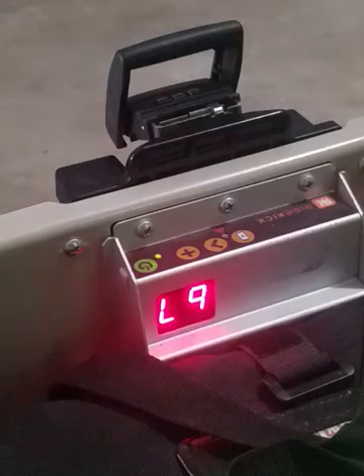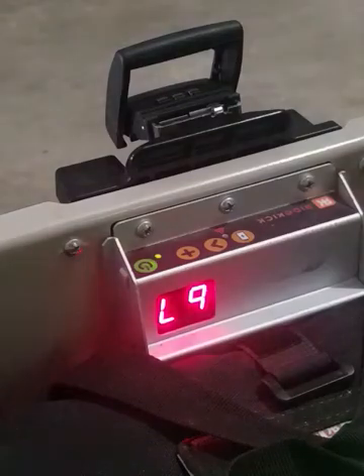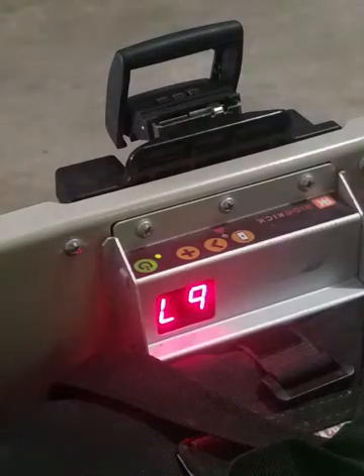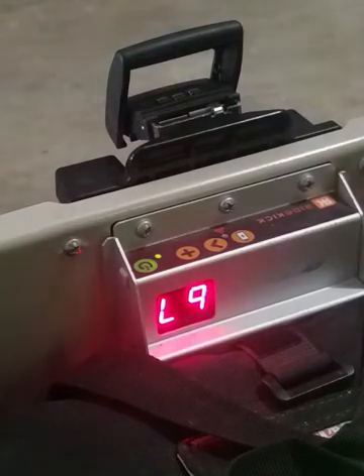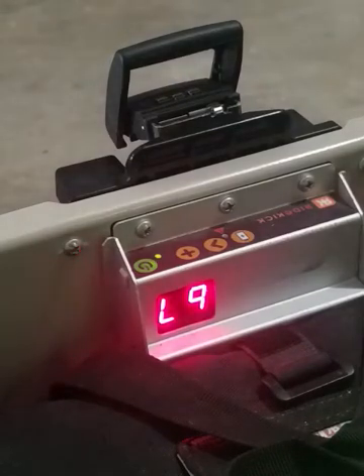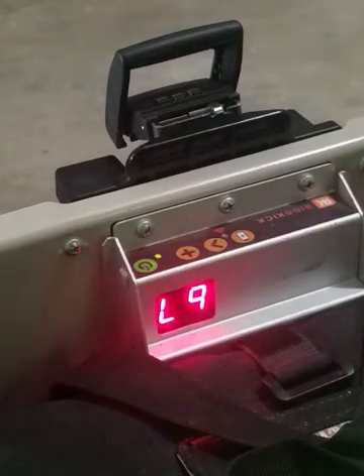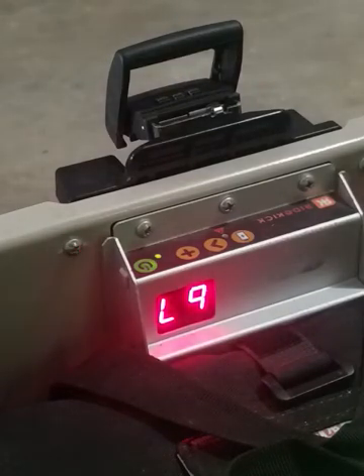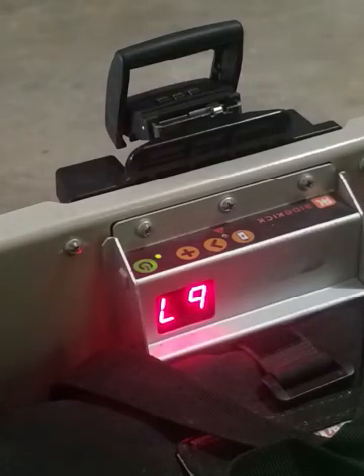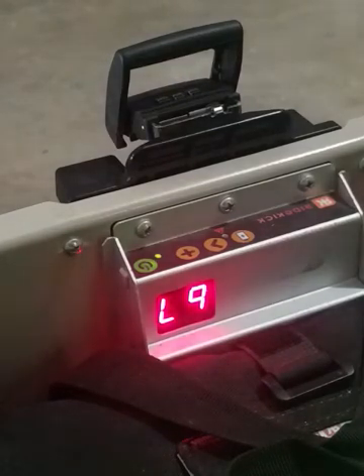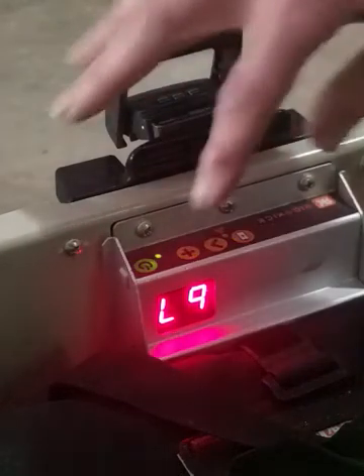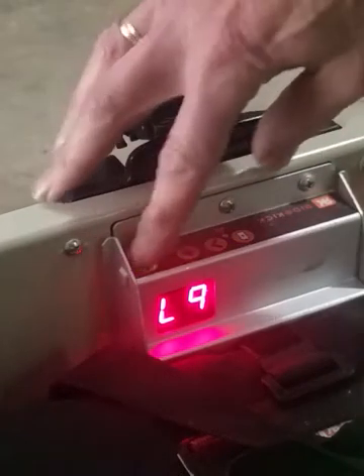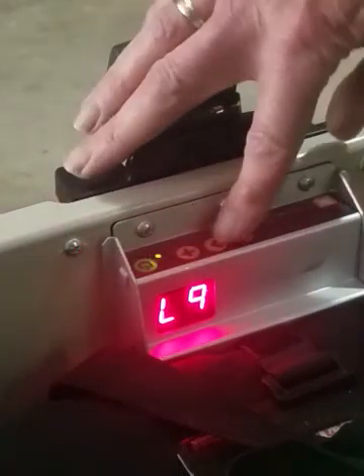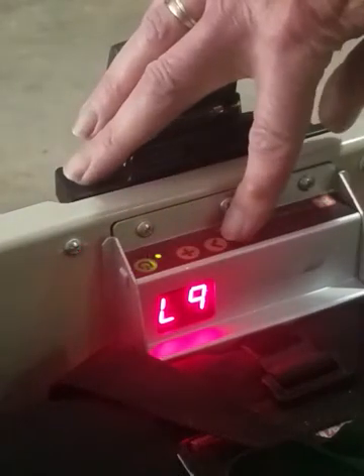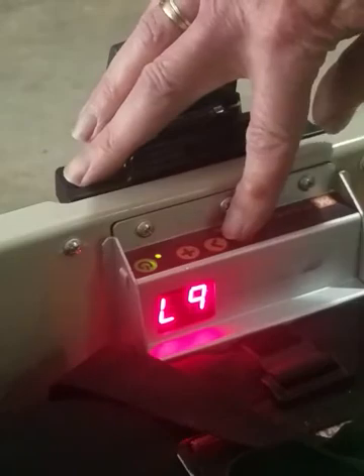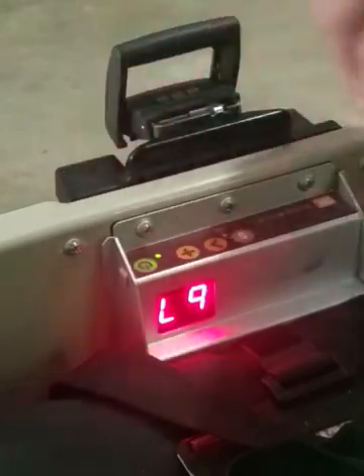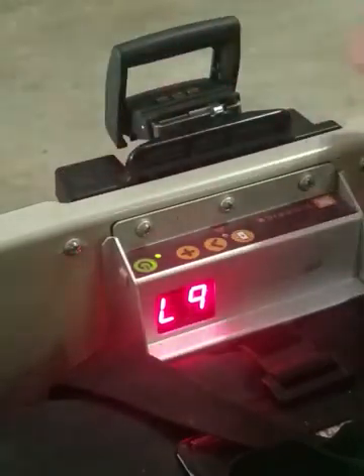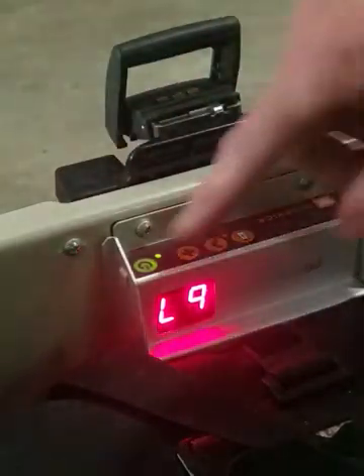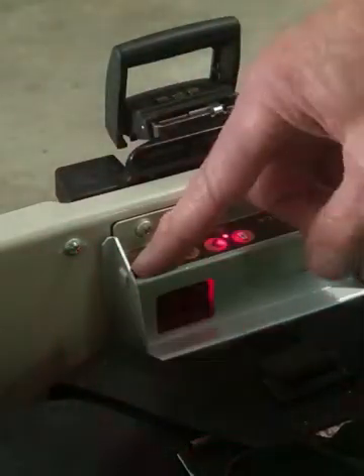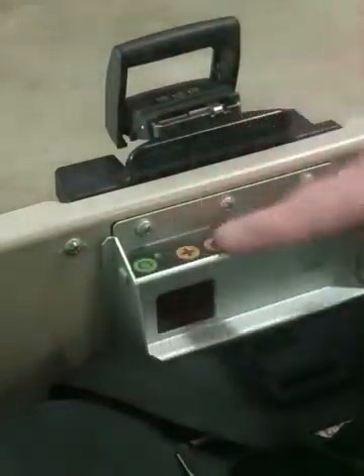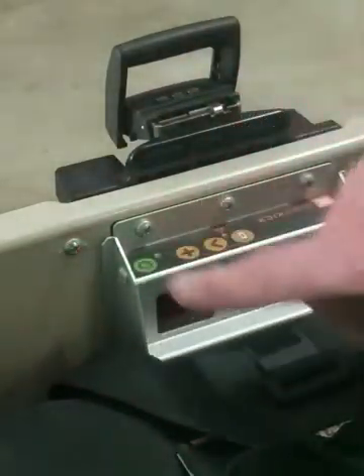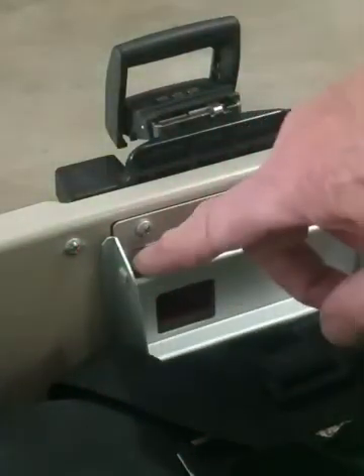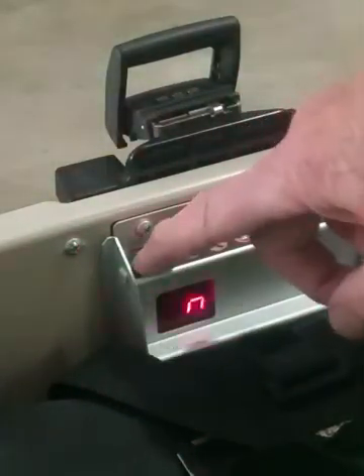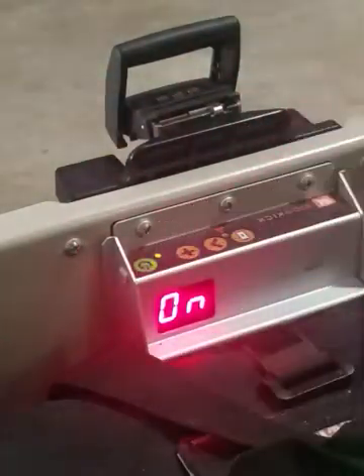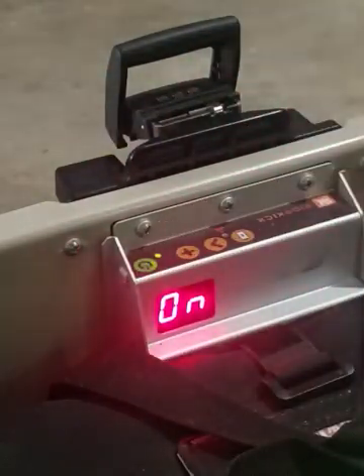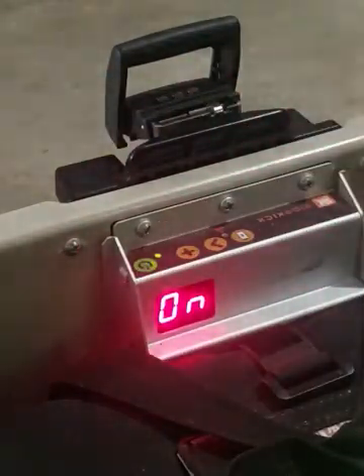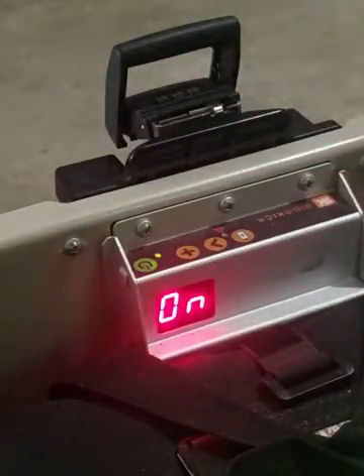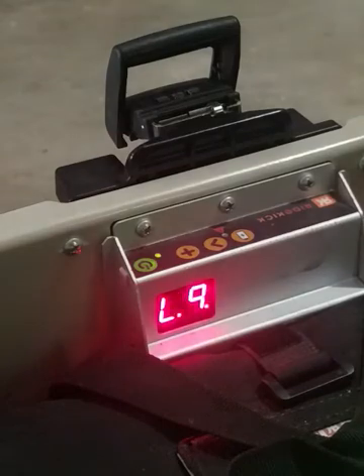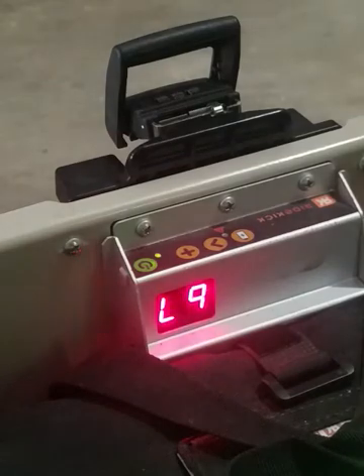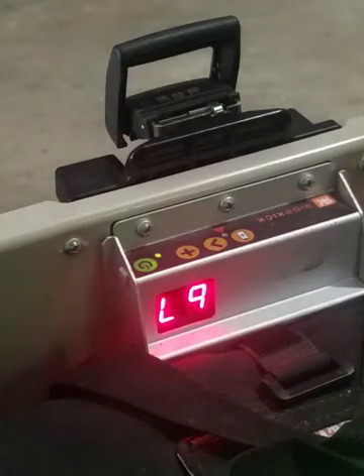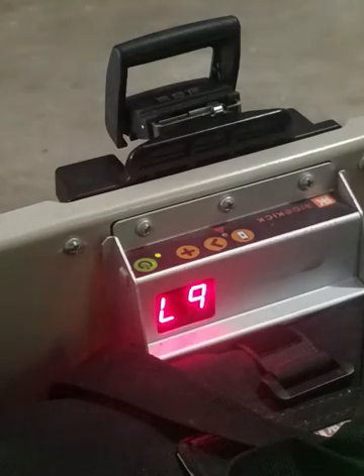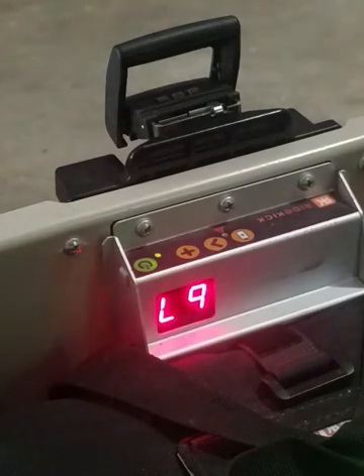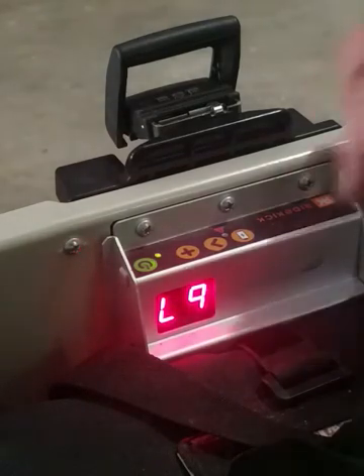This is a brief video description of the control panel and the buttons. The power button turns it on and takes a few seconds for it to boot.